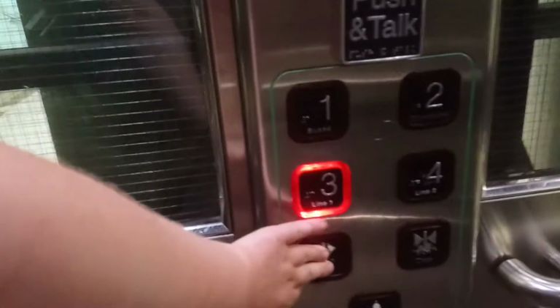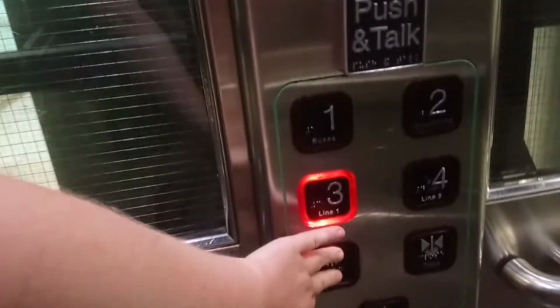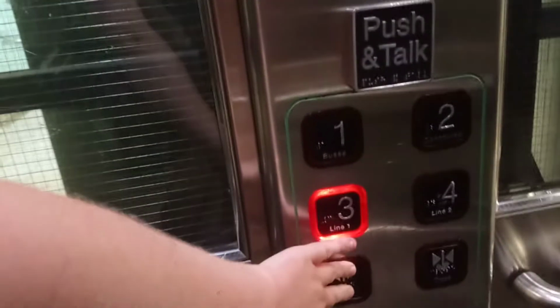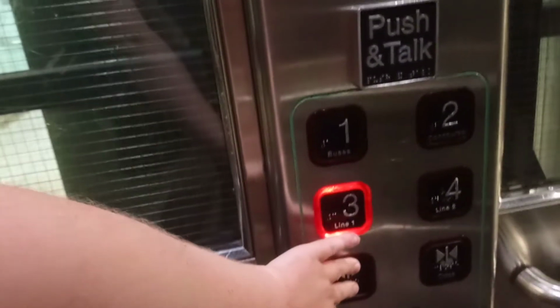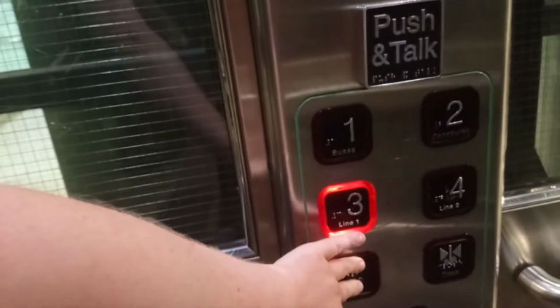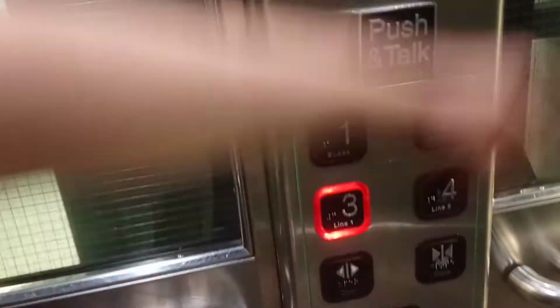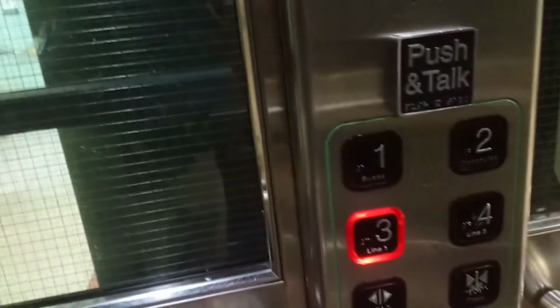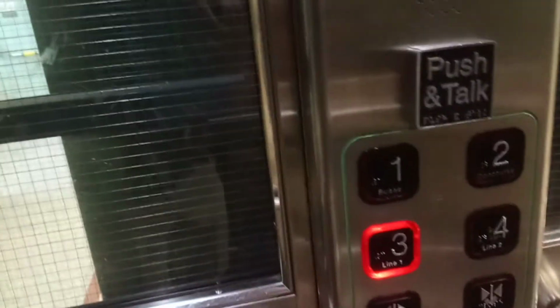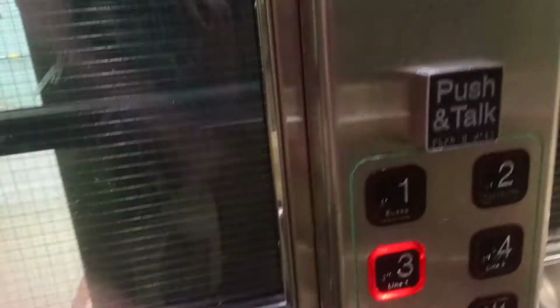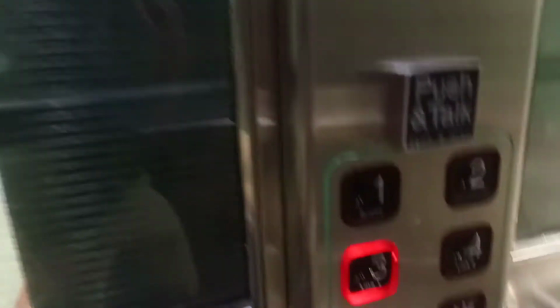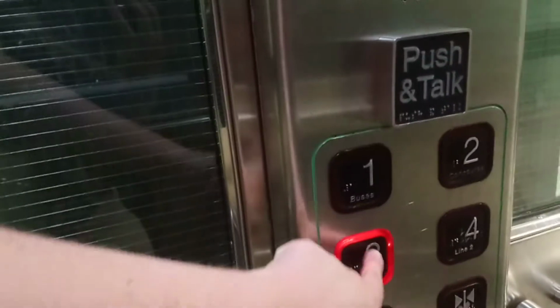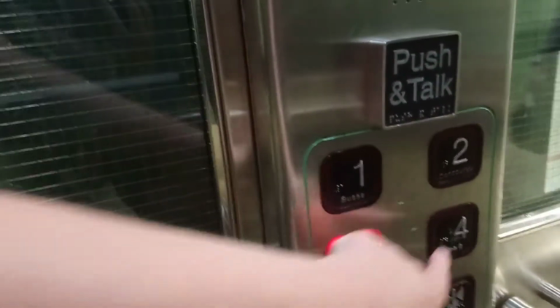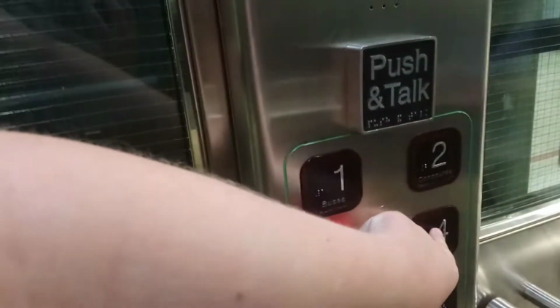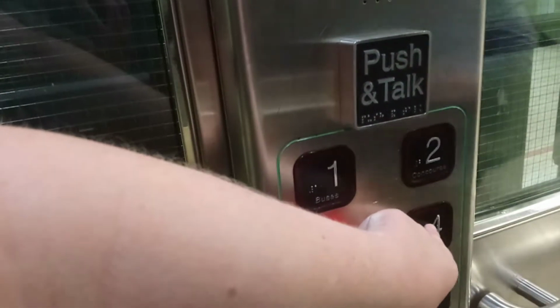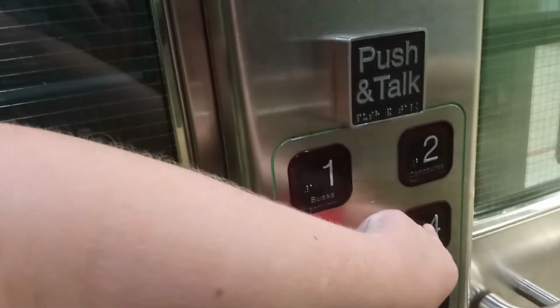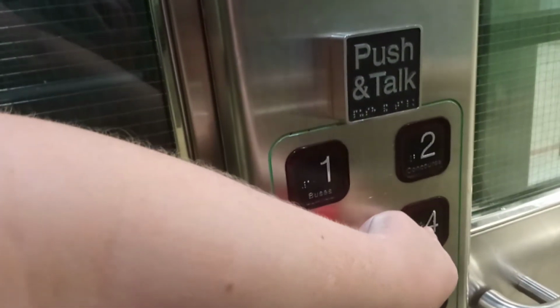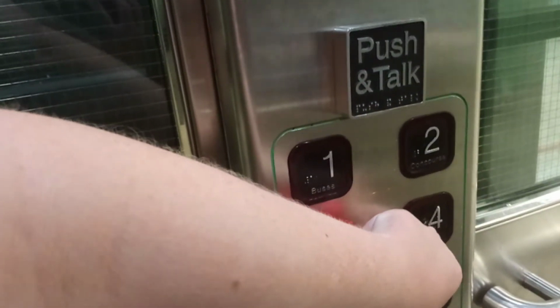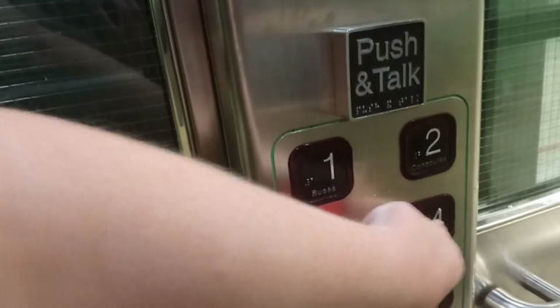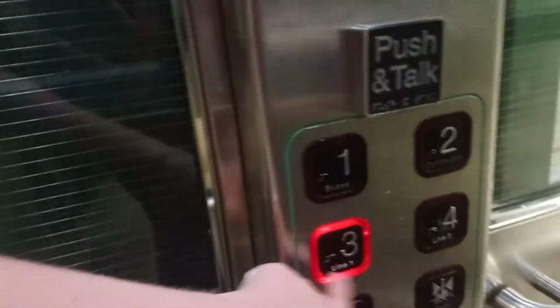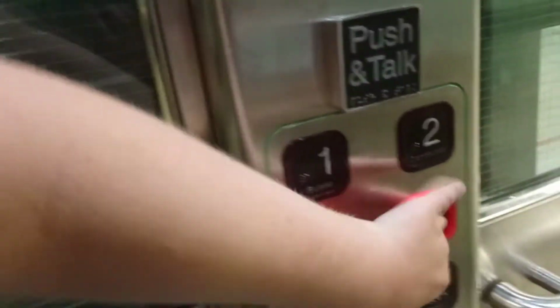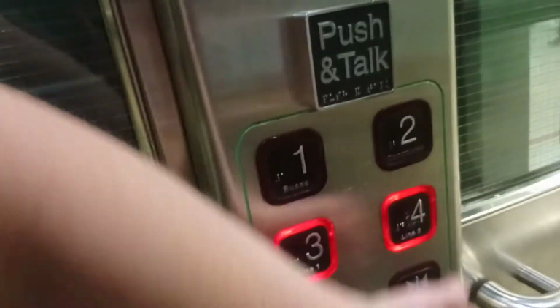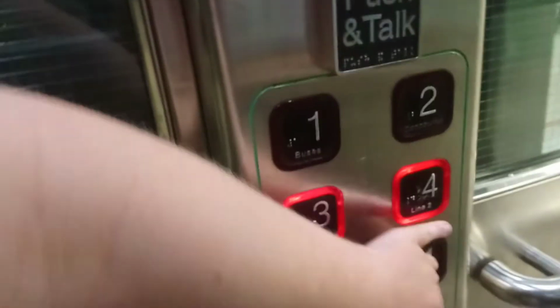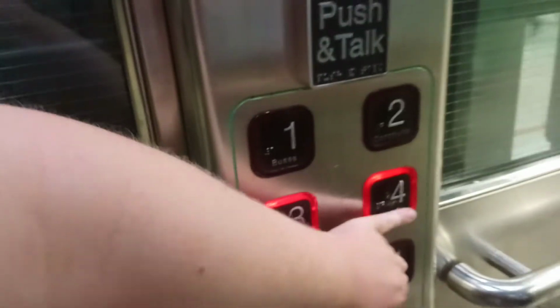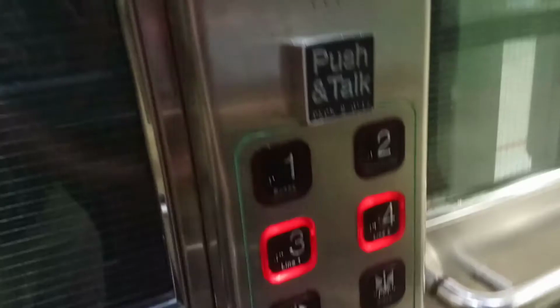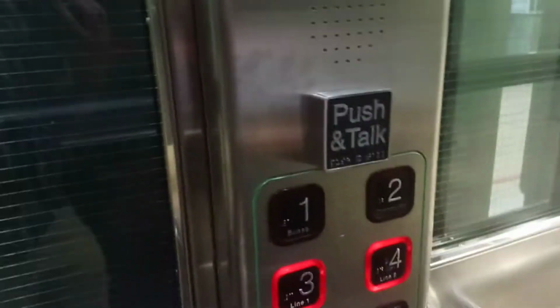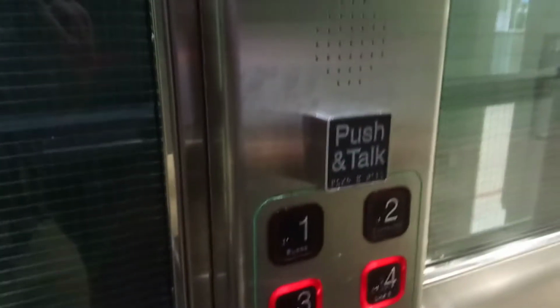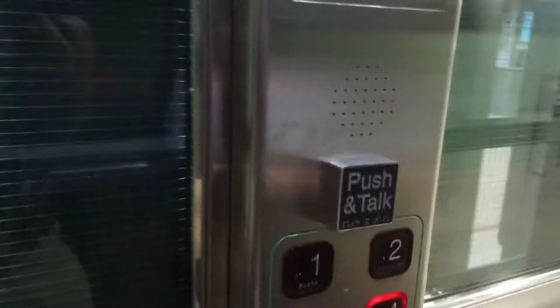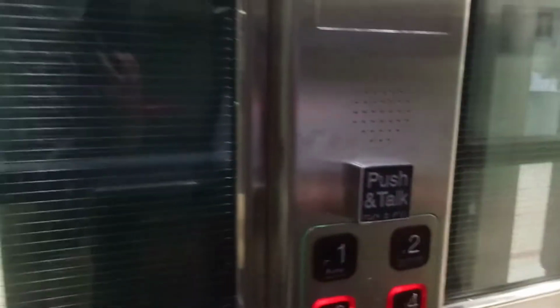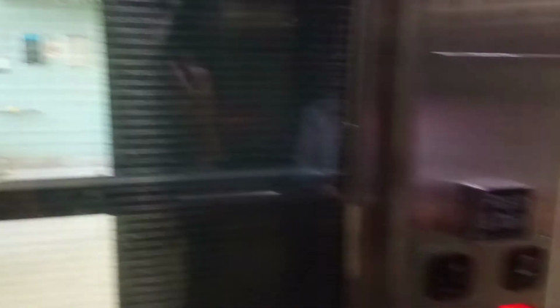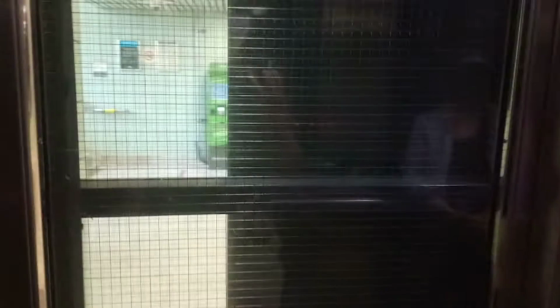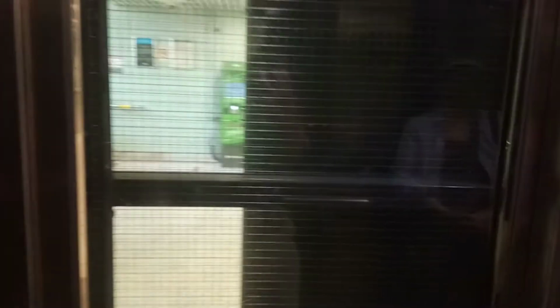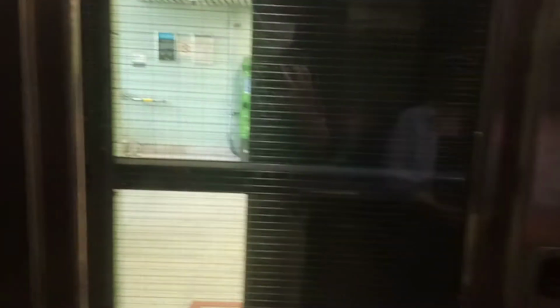Going down? Line one or two? Two. I don't know. It's okay.